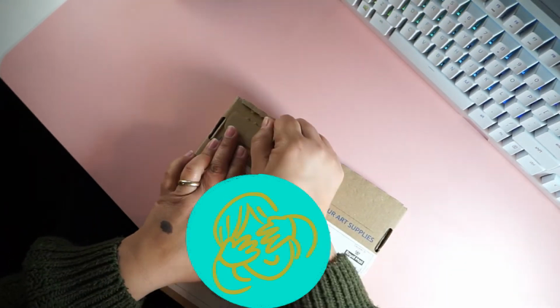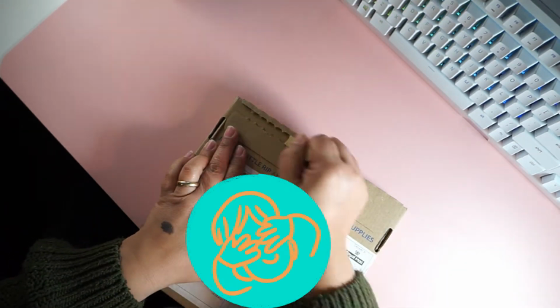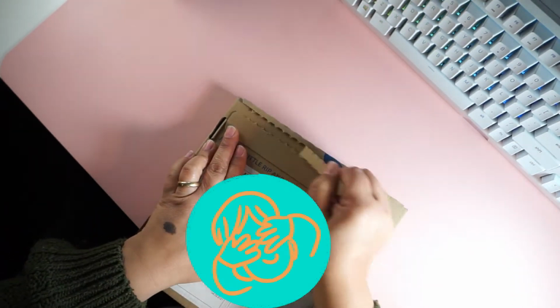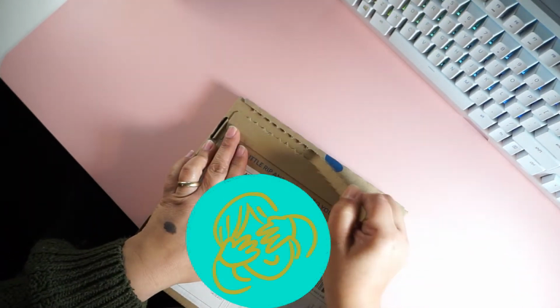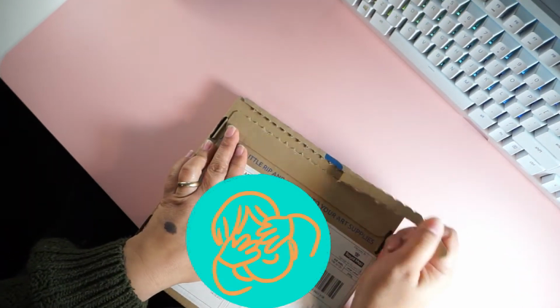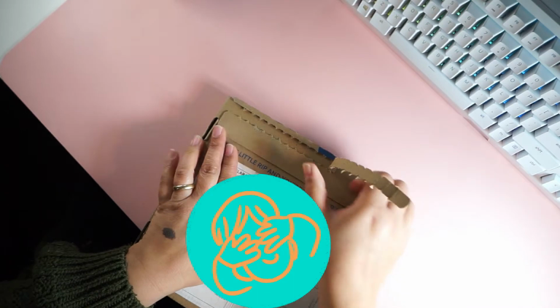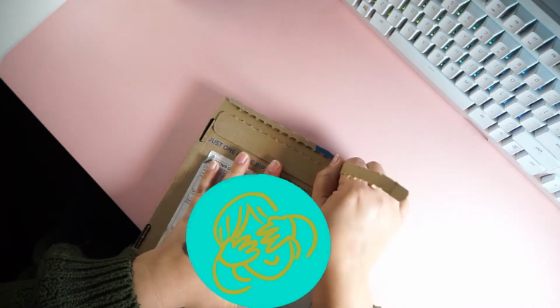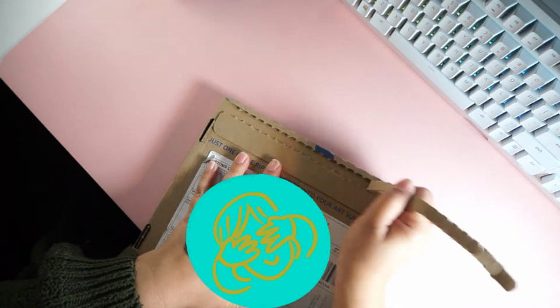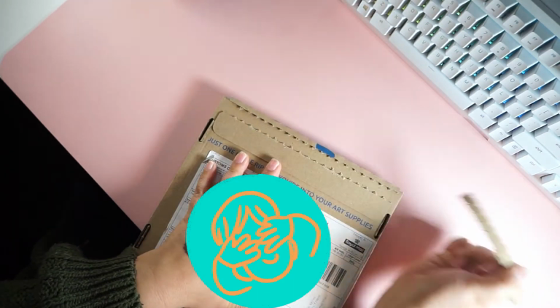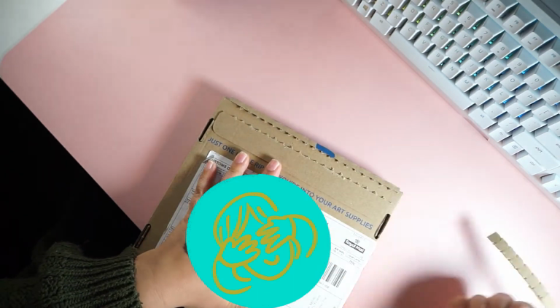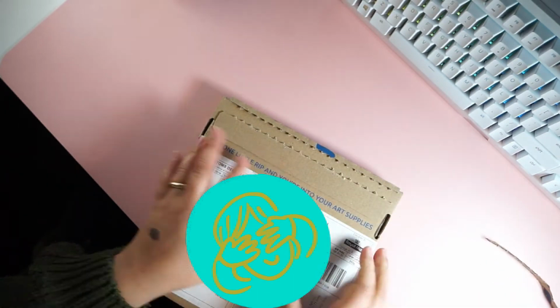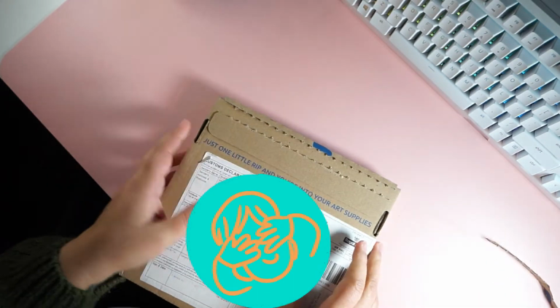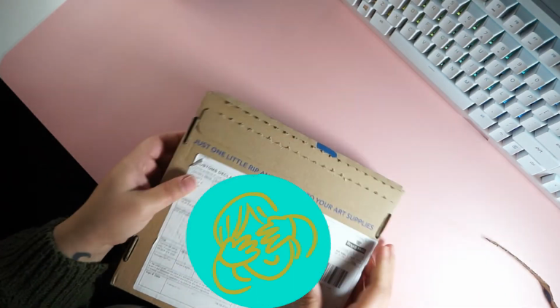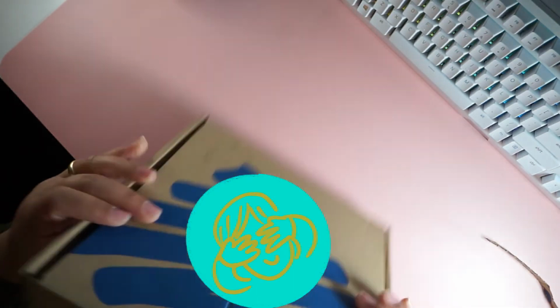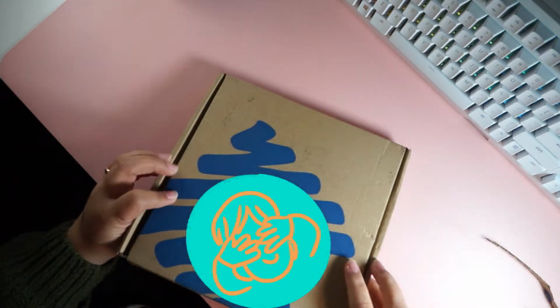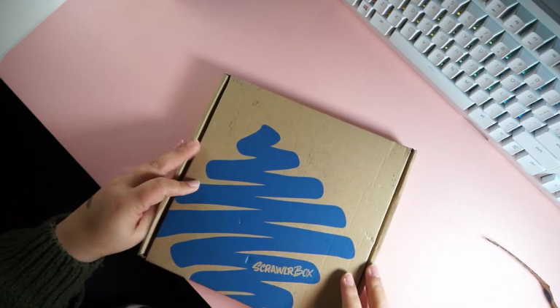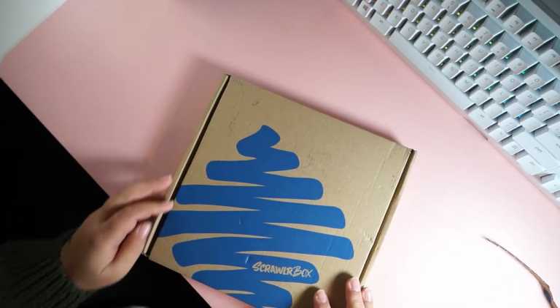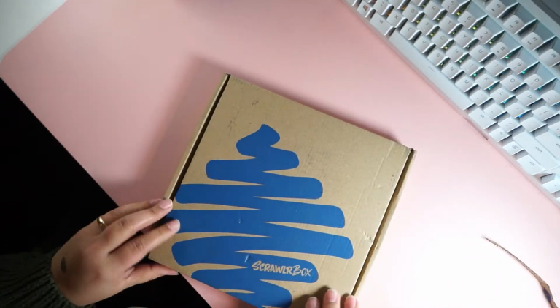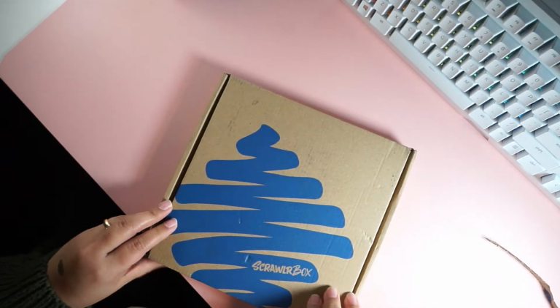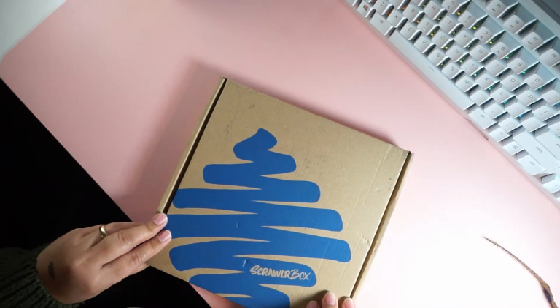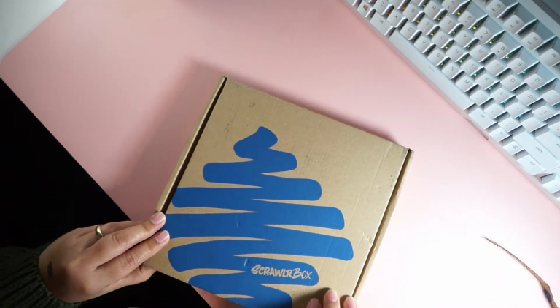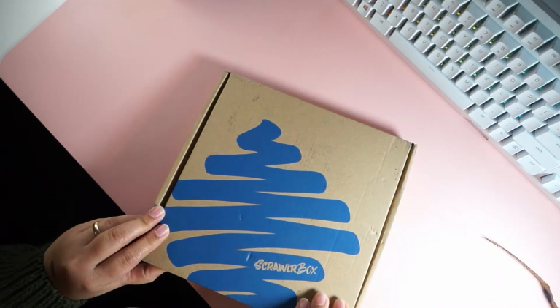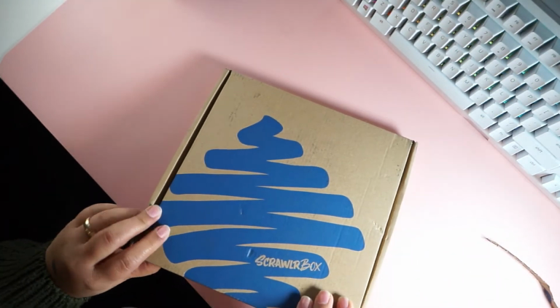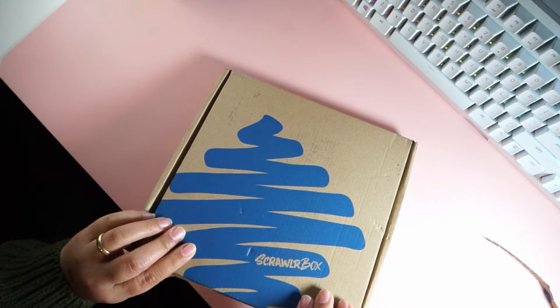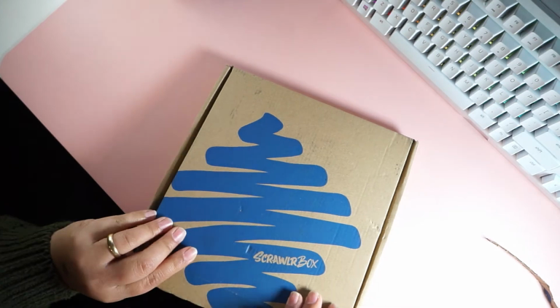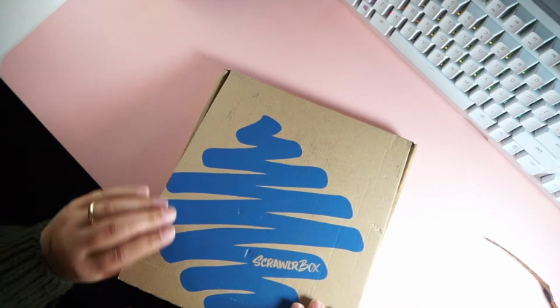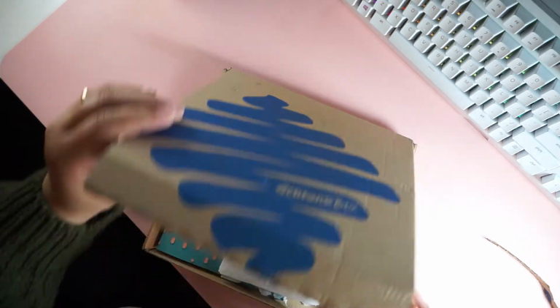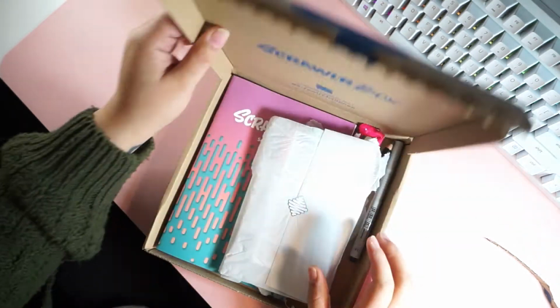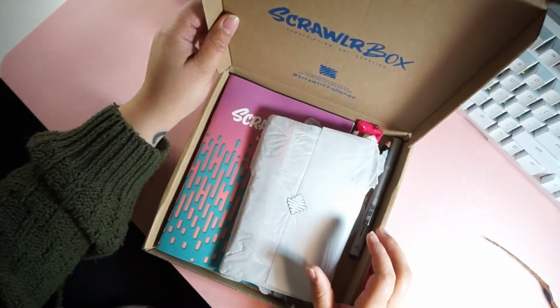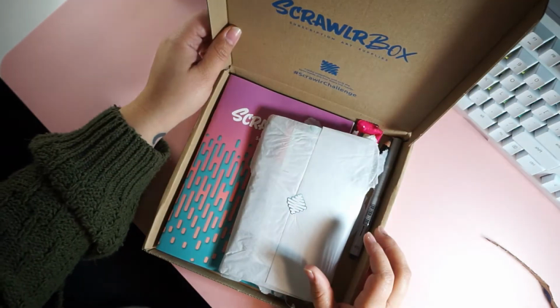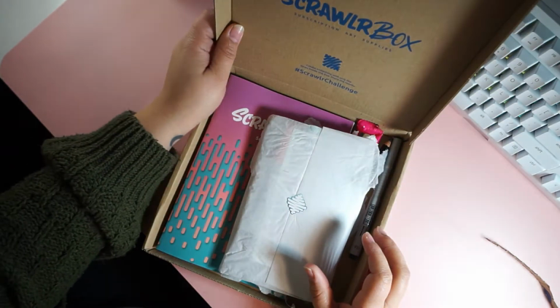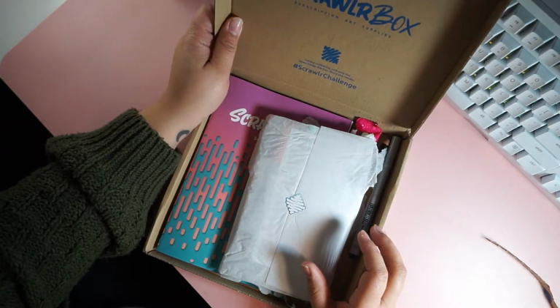It's a huge thing right now. So I just picked this one box and wanted to show everybody what I got and do a little piece of art with it.